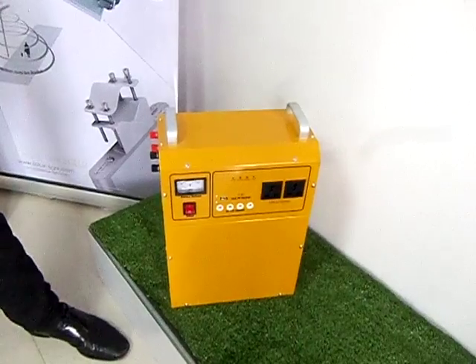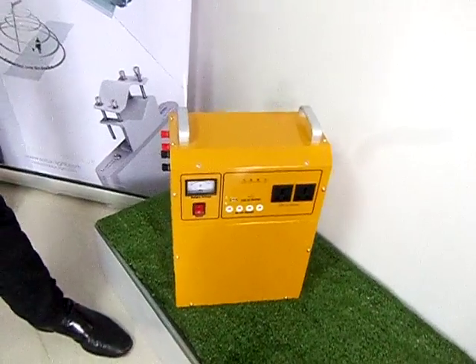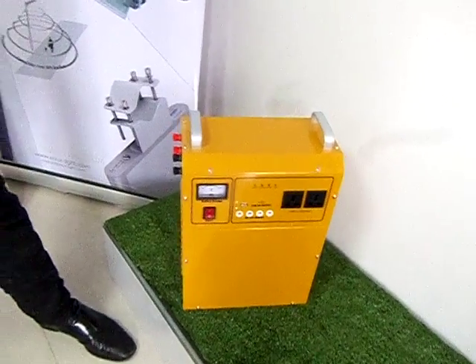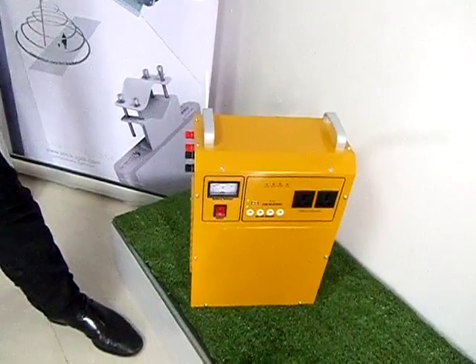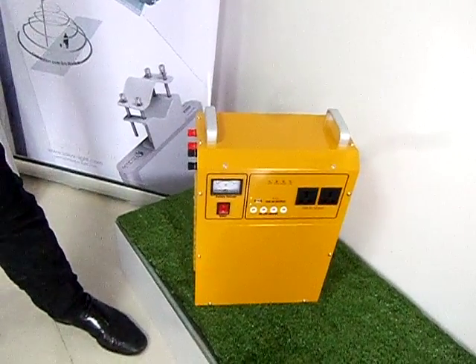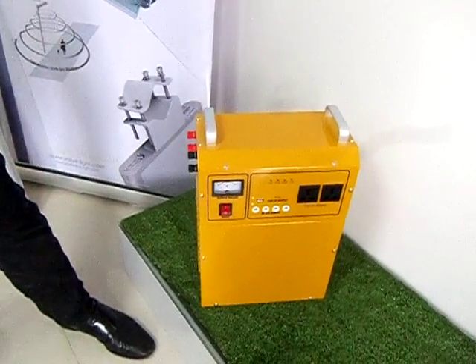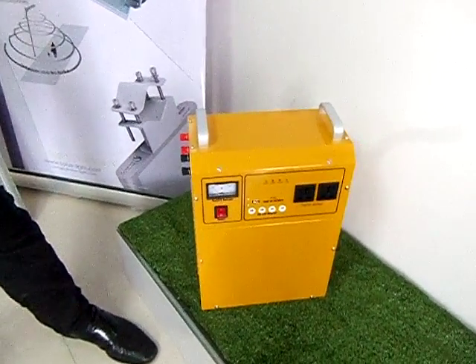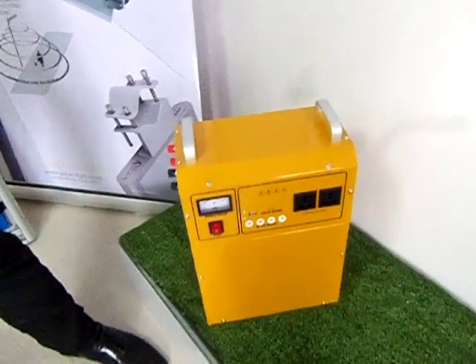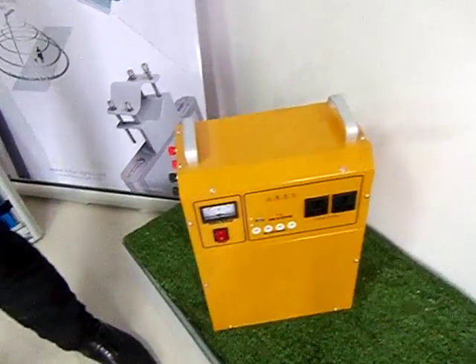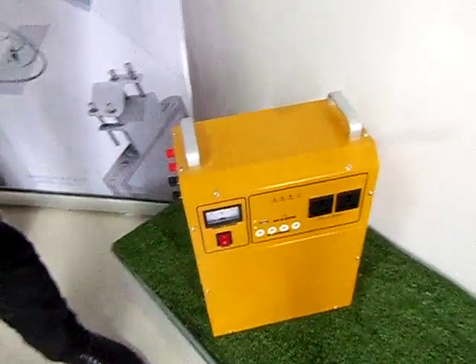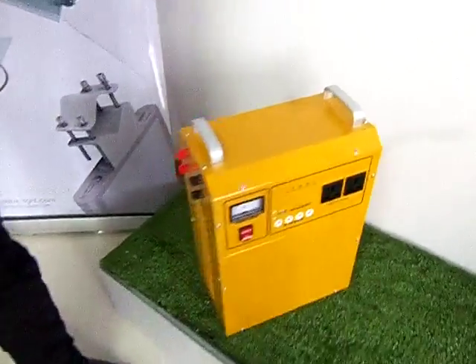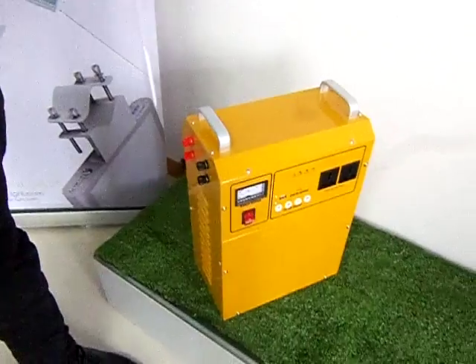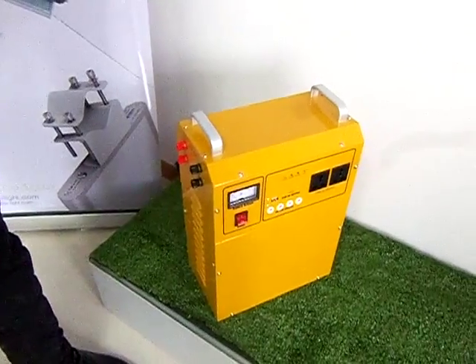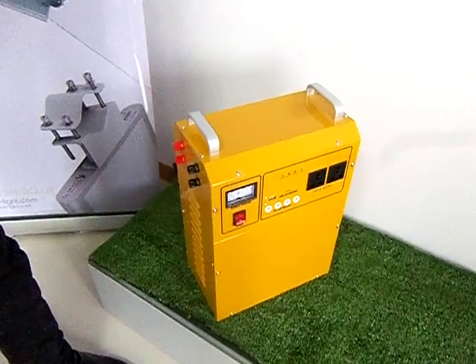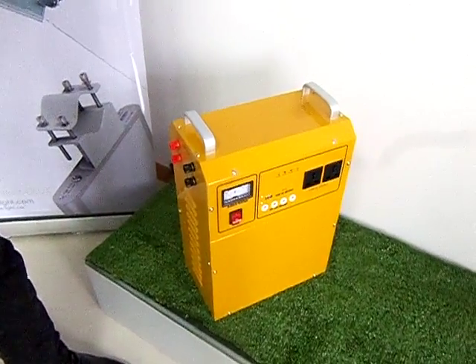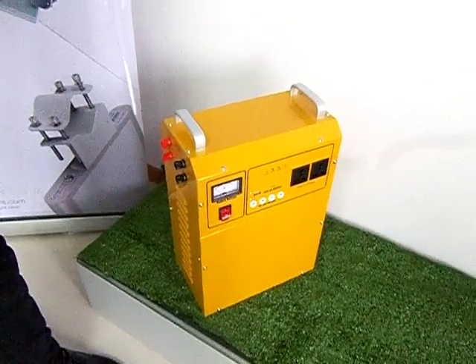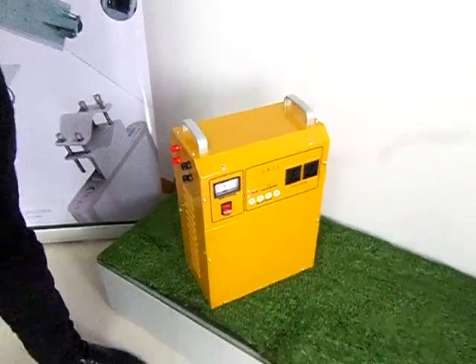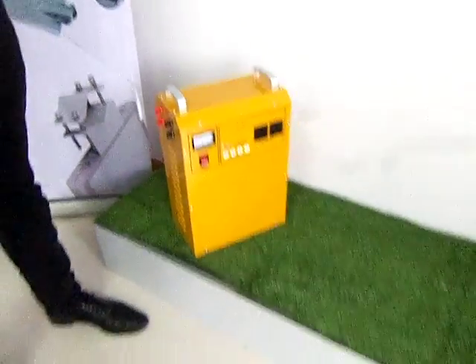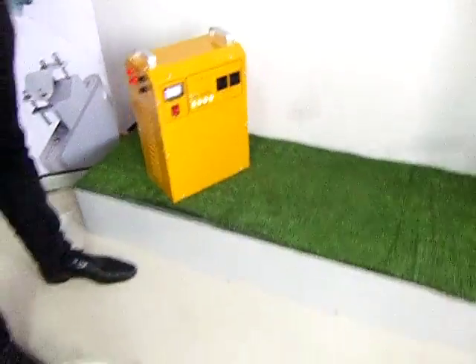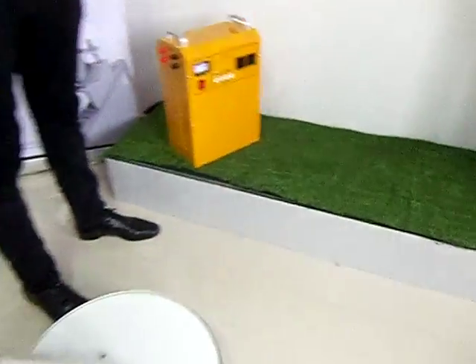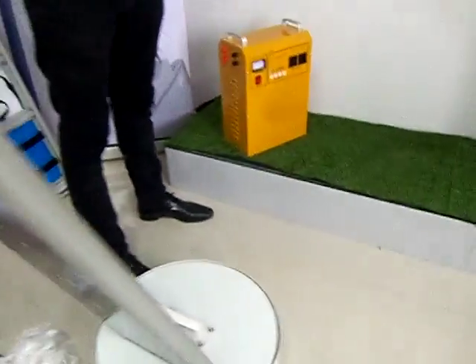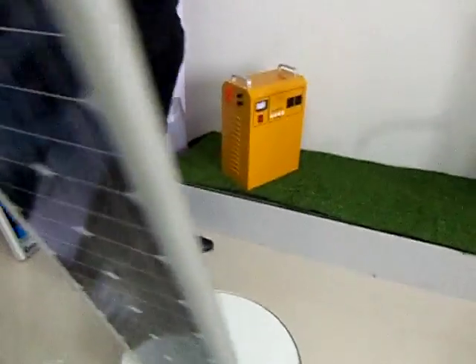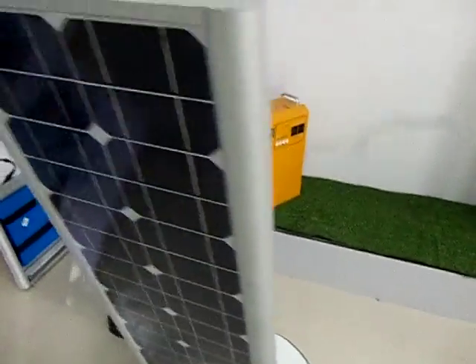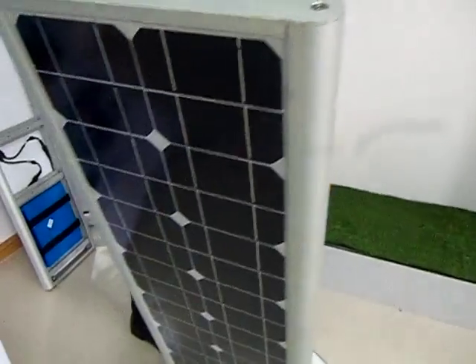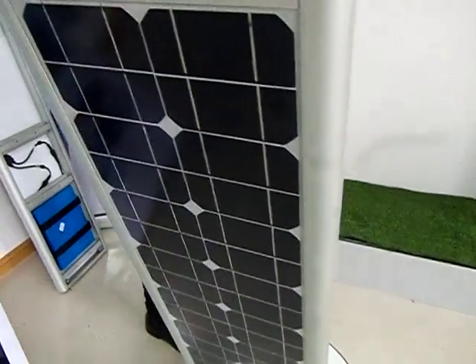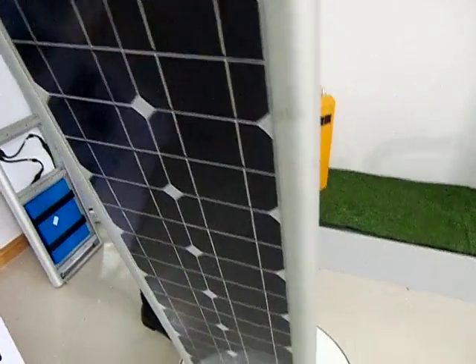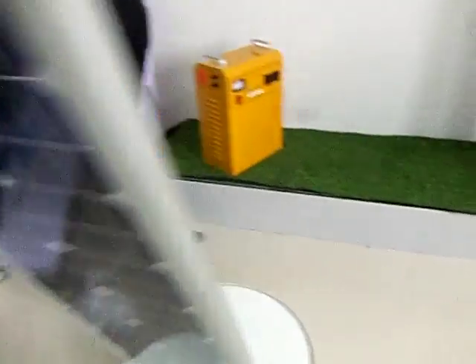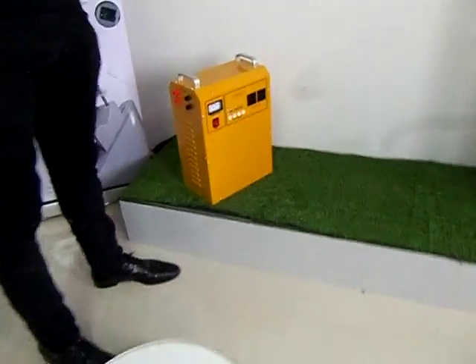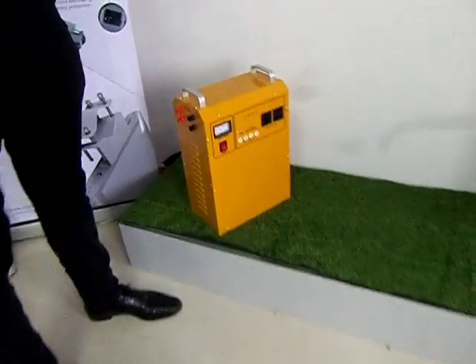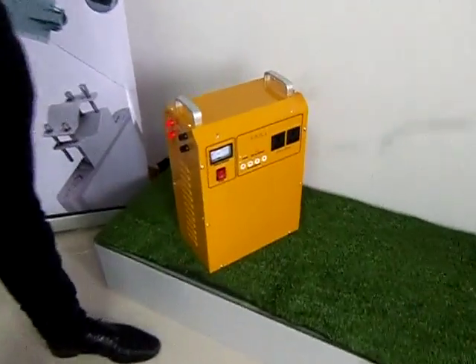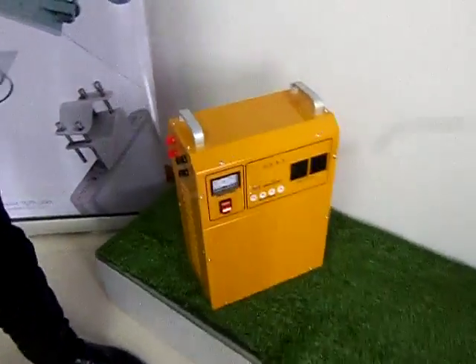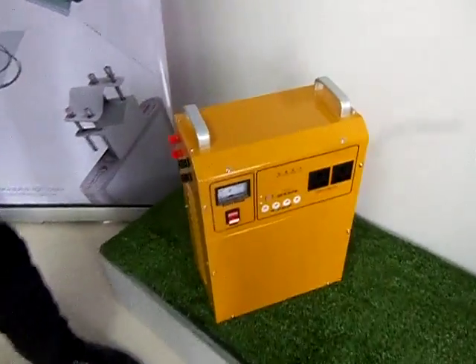La variedad de los productos que presentamos en esta fábrica también incluyen las soluciones para tener electricidad a partir de un panel solar. En este caso sería la combinación de la energía solar producida por un panel que se administraría sobre un box de esta naturaleza.